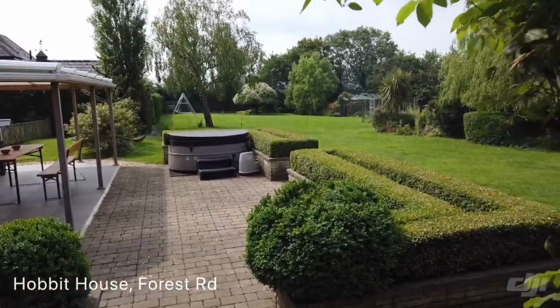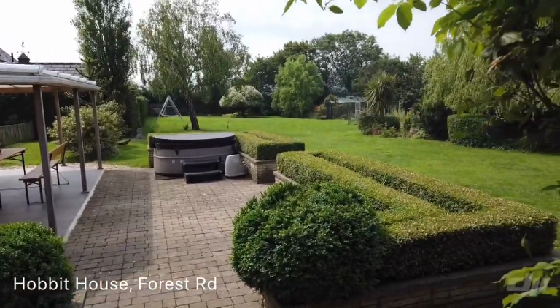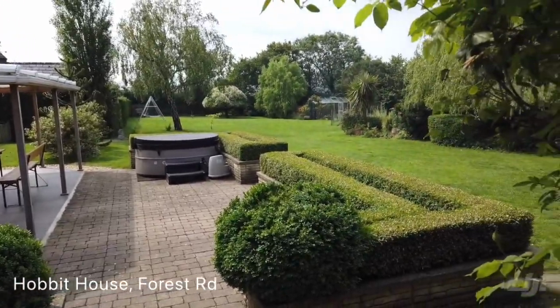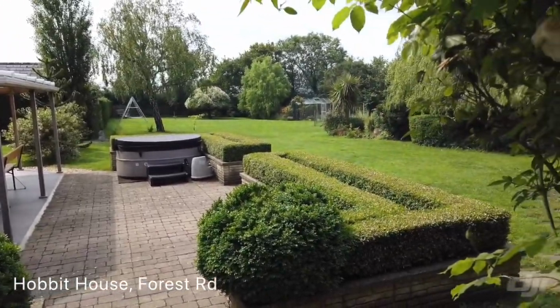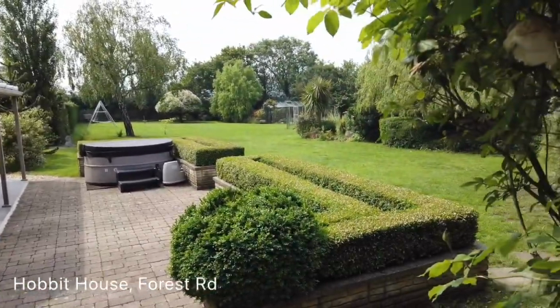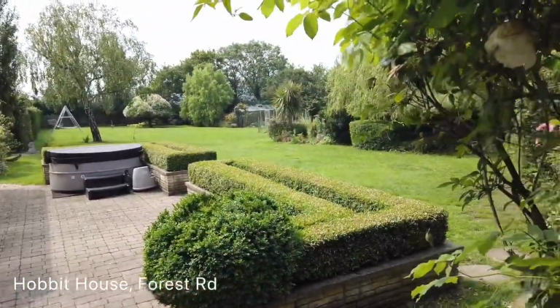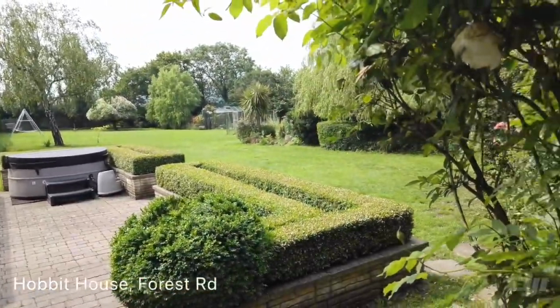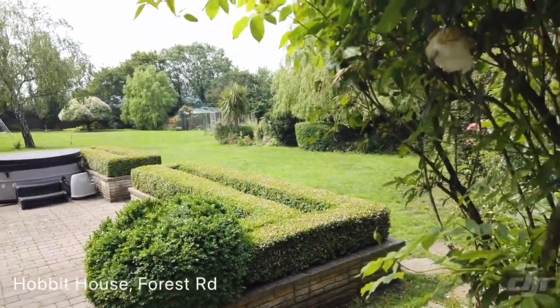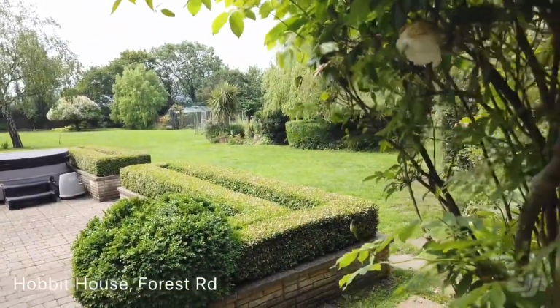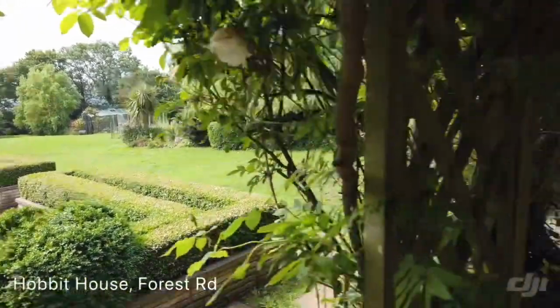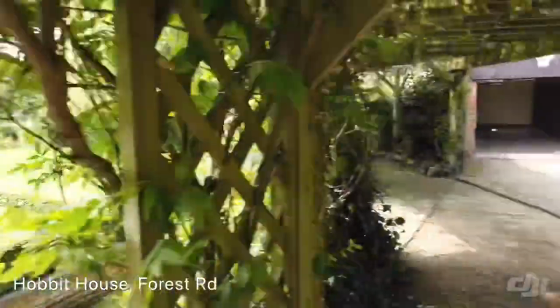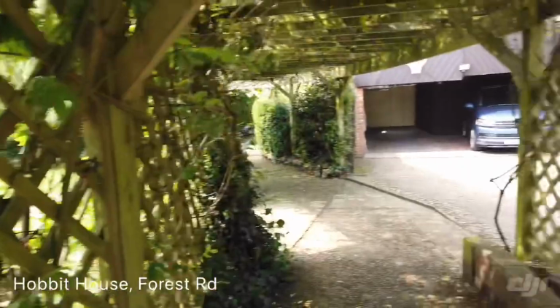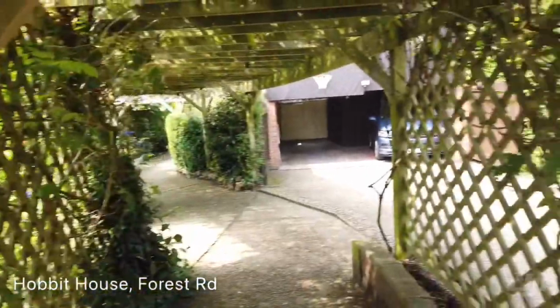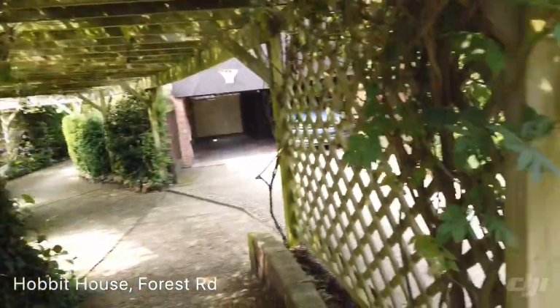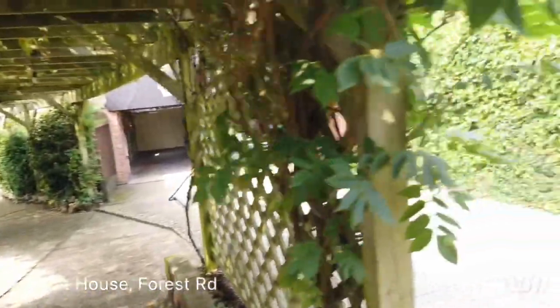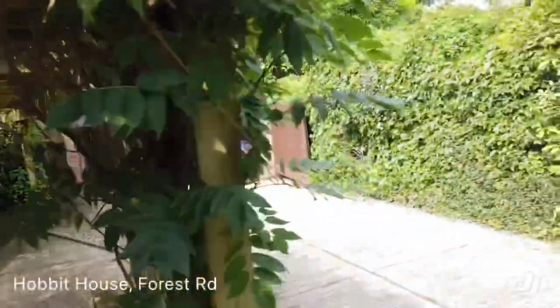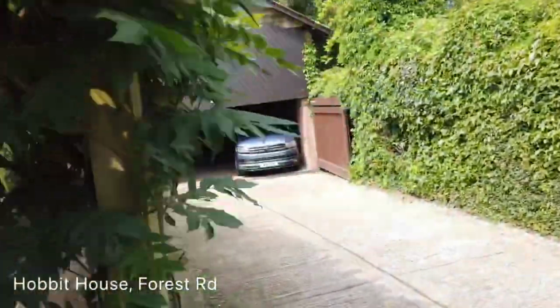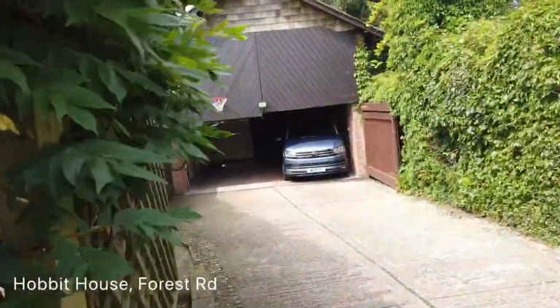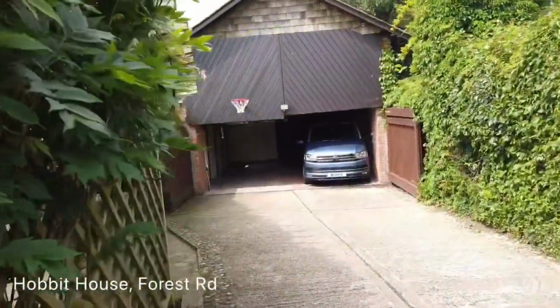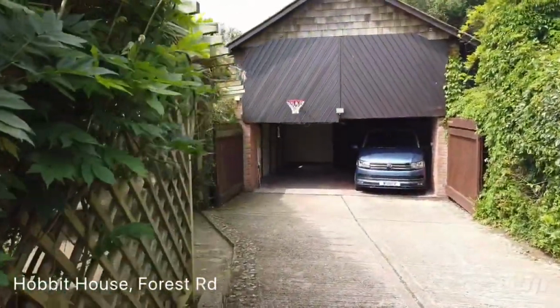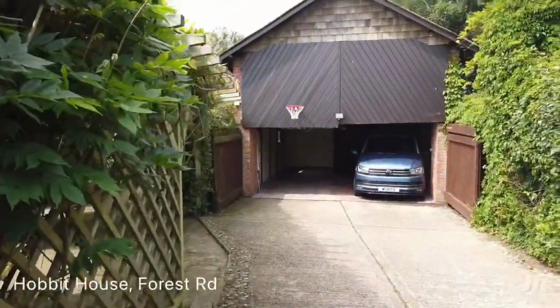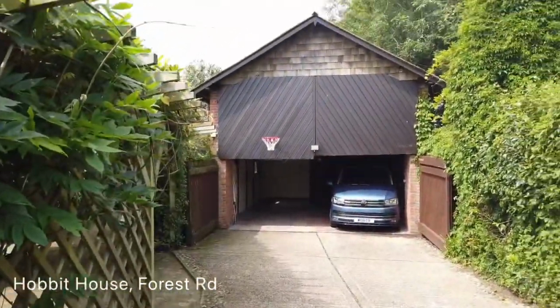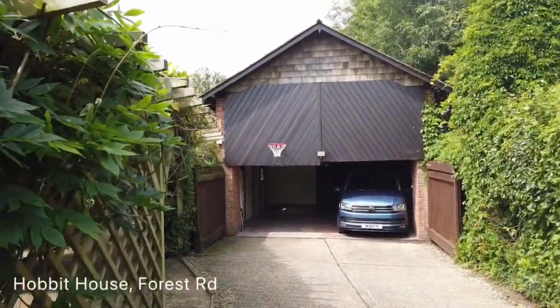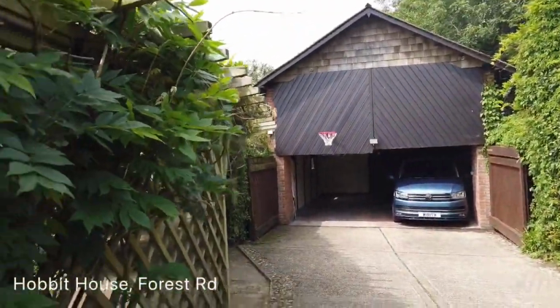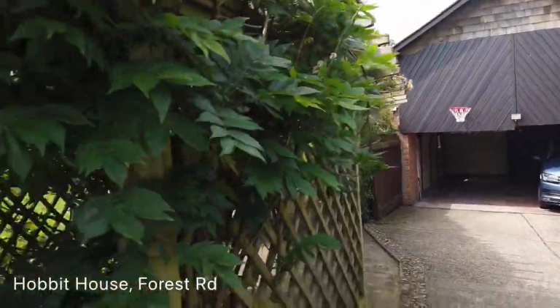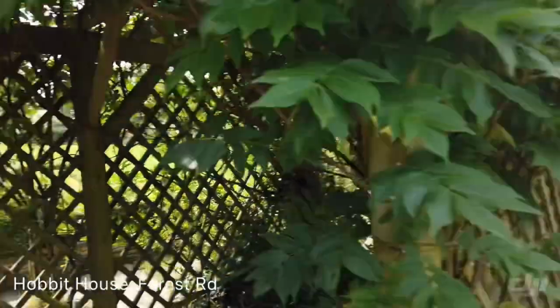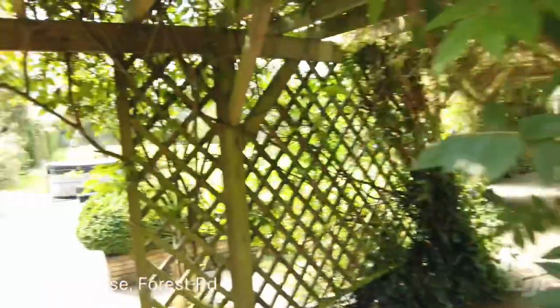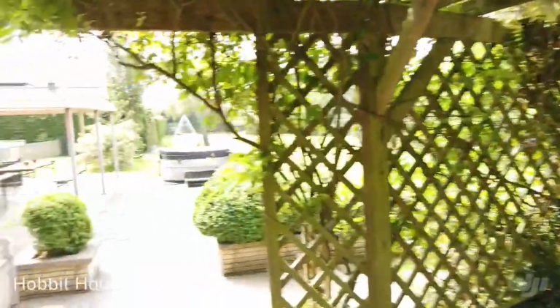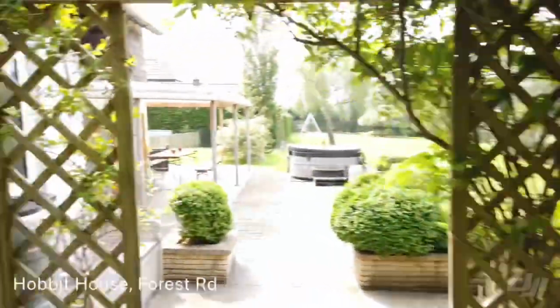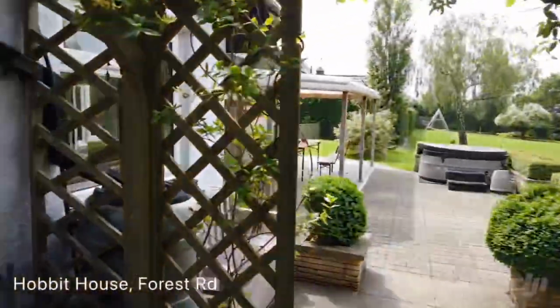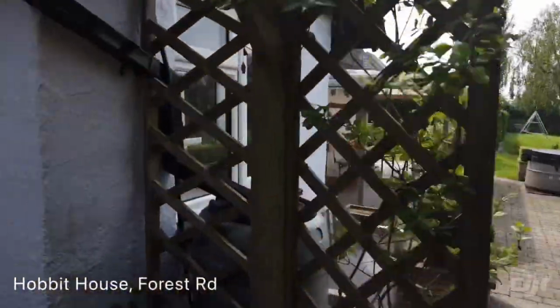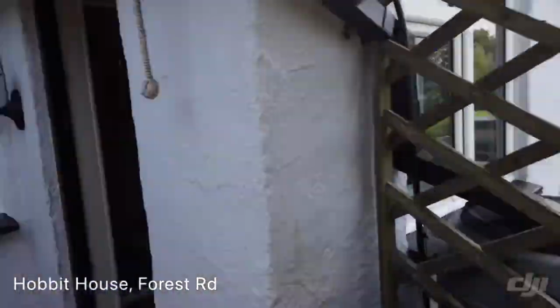I just wanted to start by showing you that wonderful garden. And then we've got the outbuildings there, which they've converted an office above. And let's head on in.